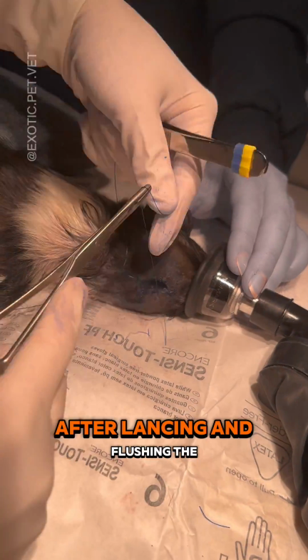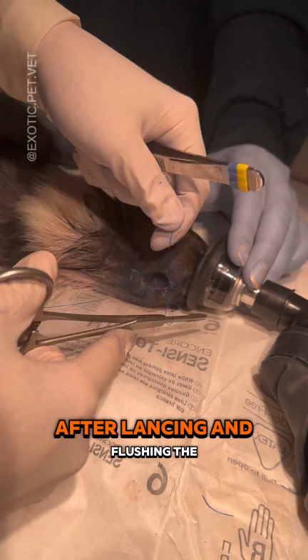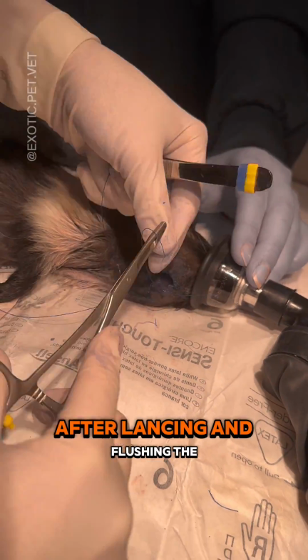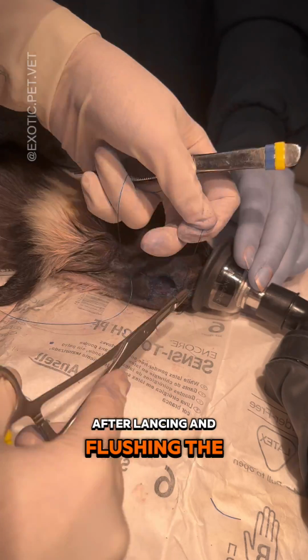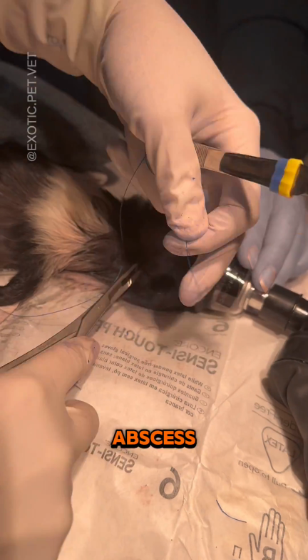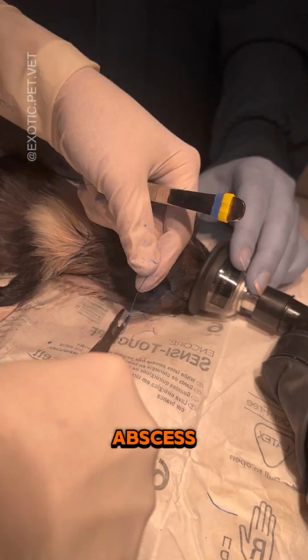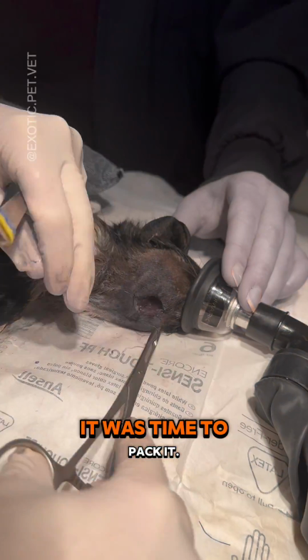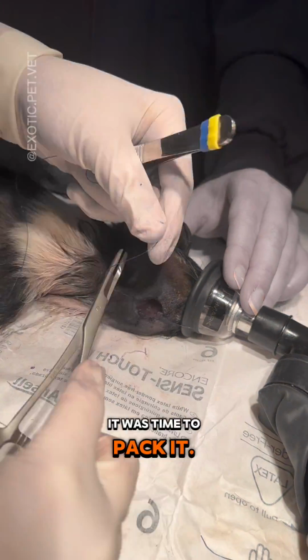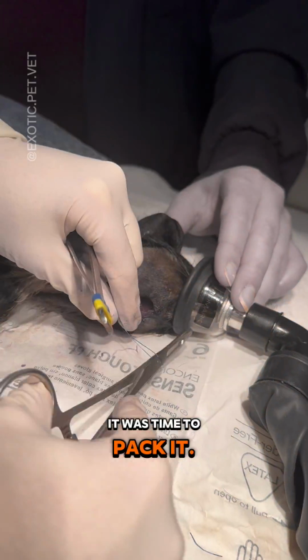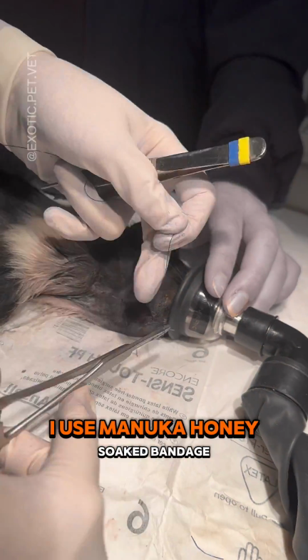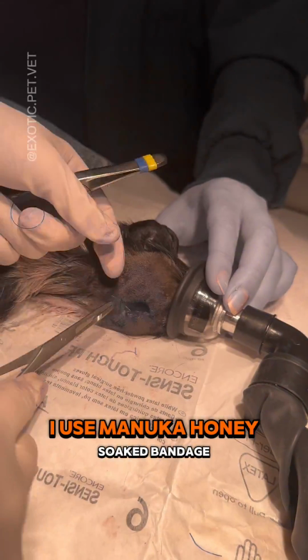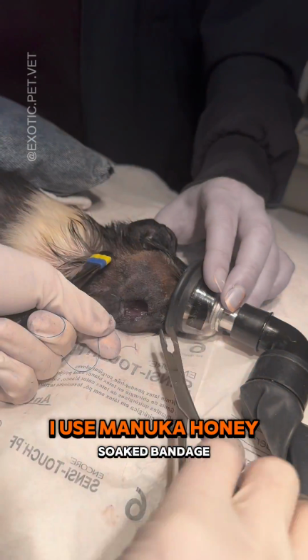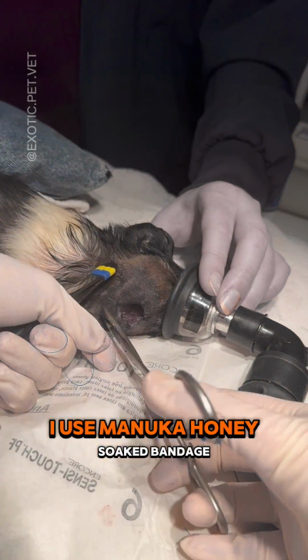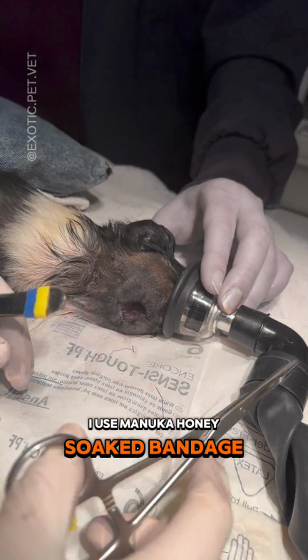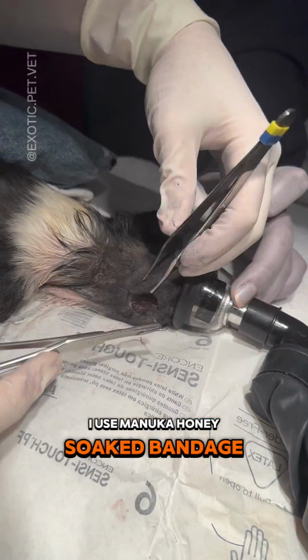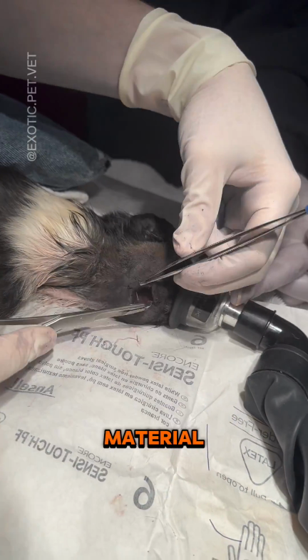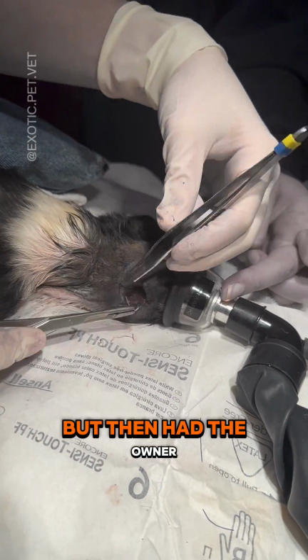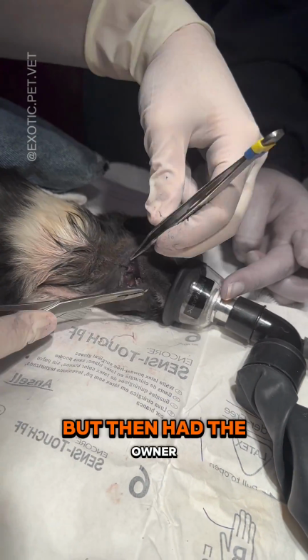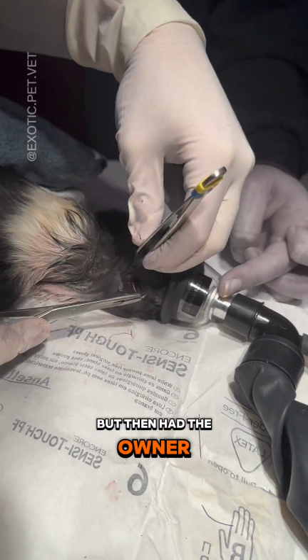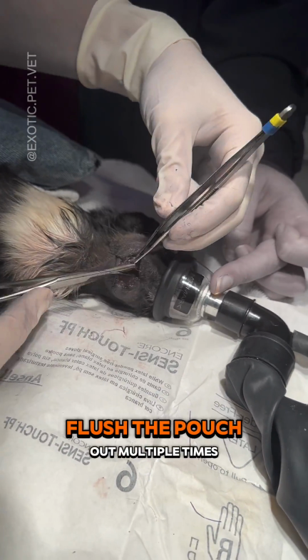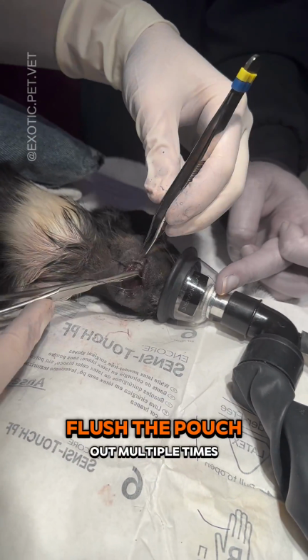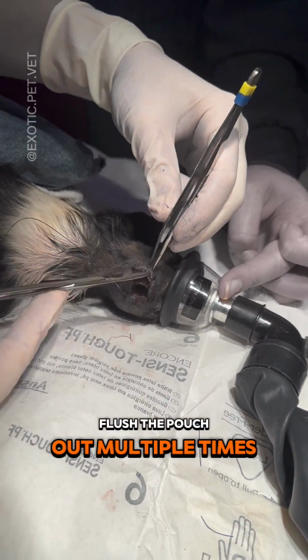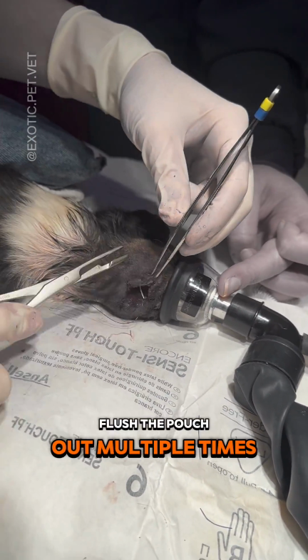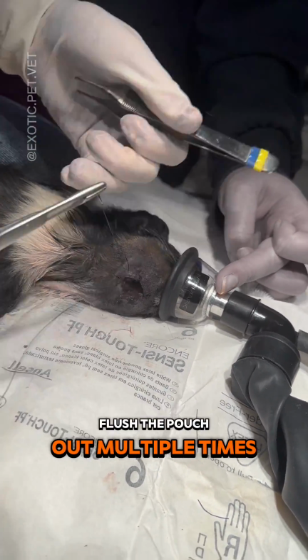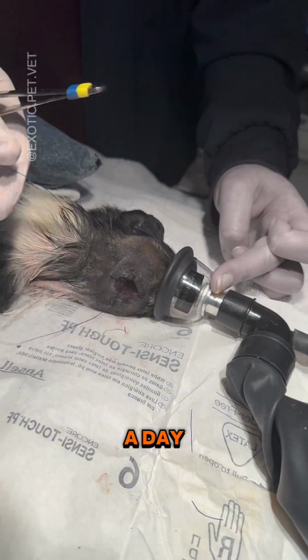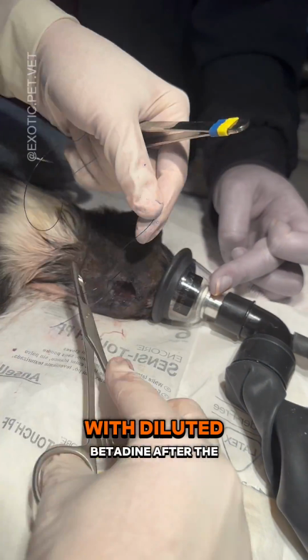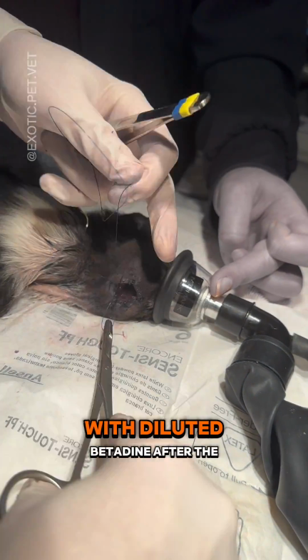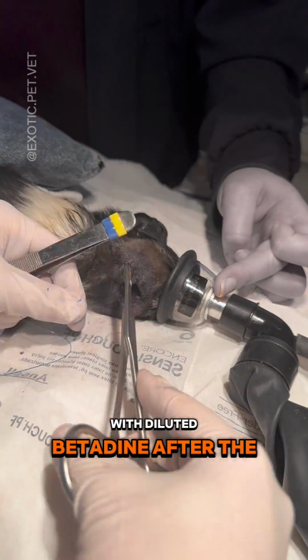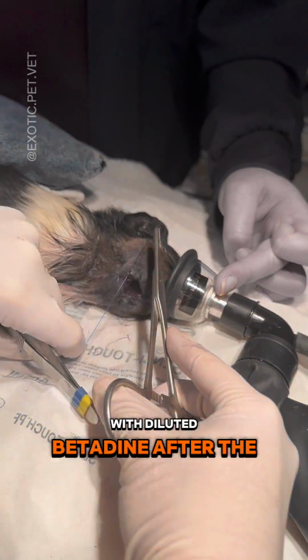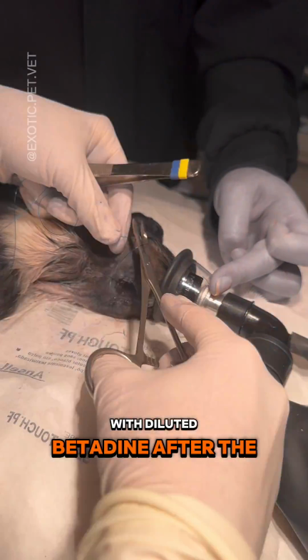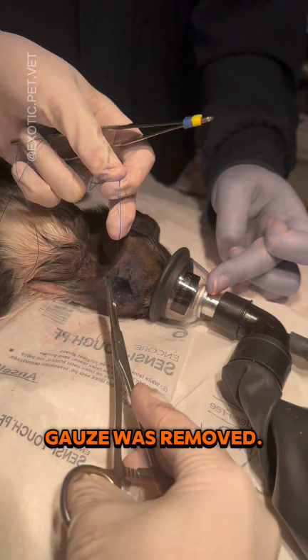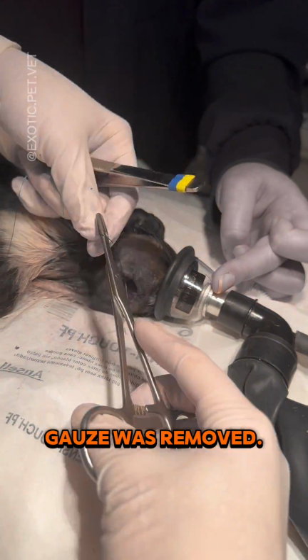After lancing and flushing the abscess, it was time to pack it. I used Manuka honey soaked bandage material, but then had the owner flush the pouch out multiple times a day with diluted betadine after the gauze was removed.